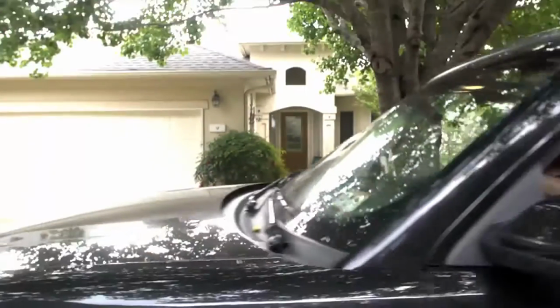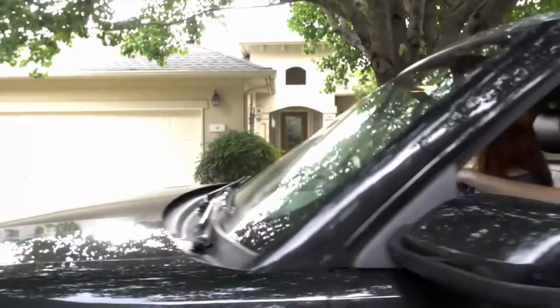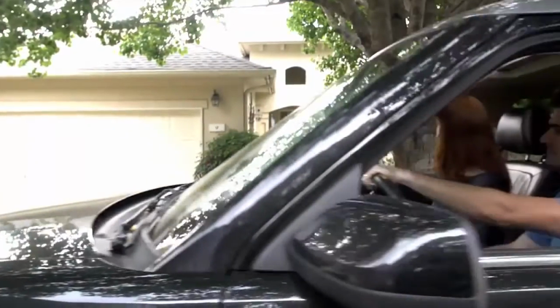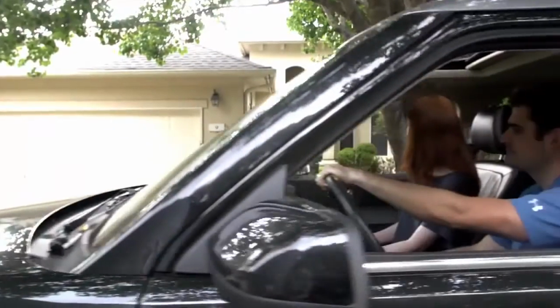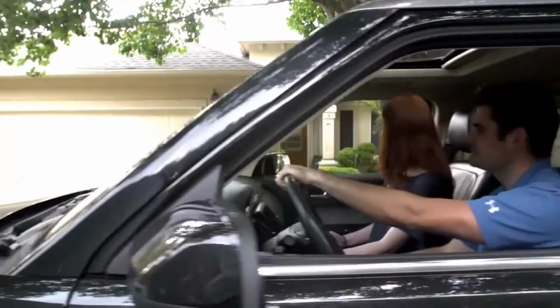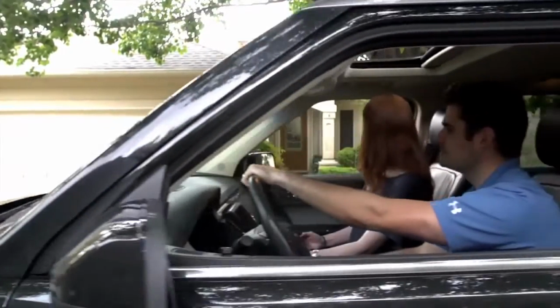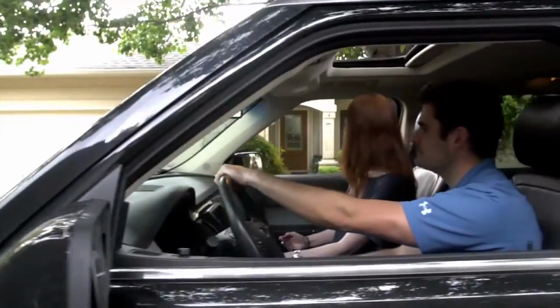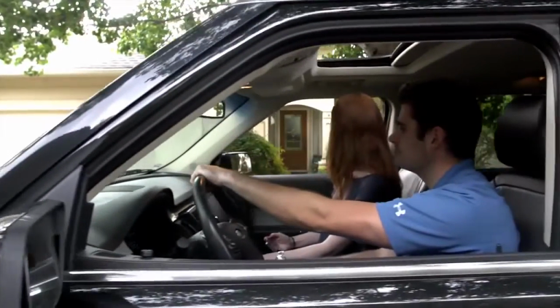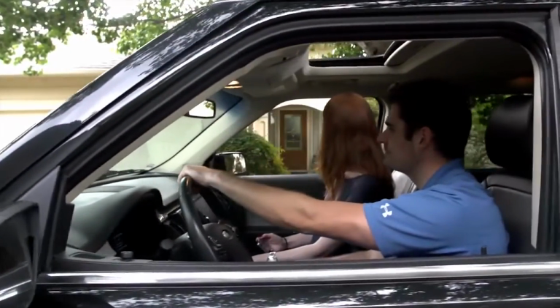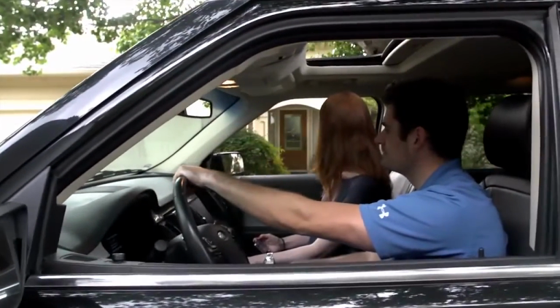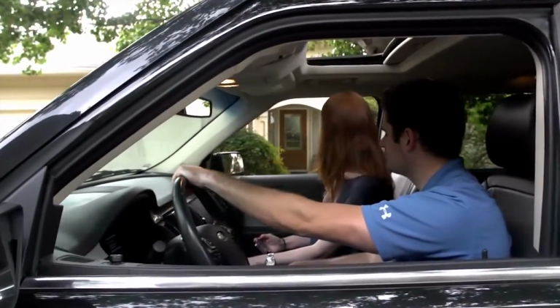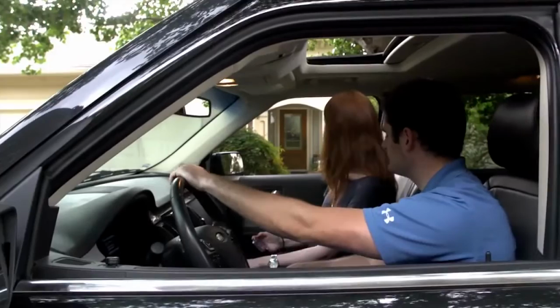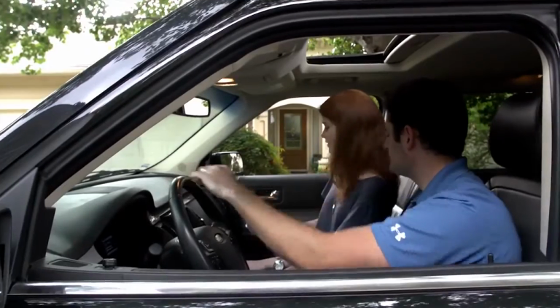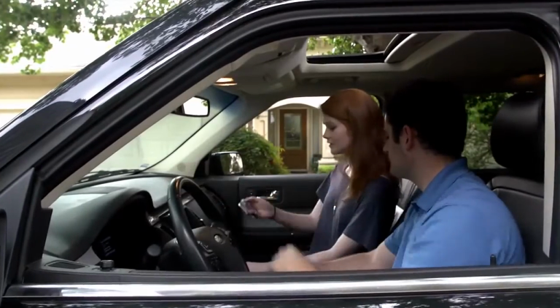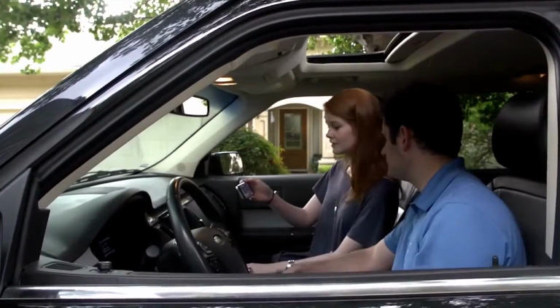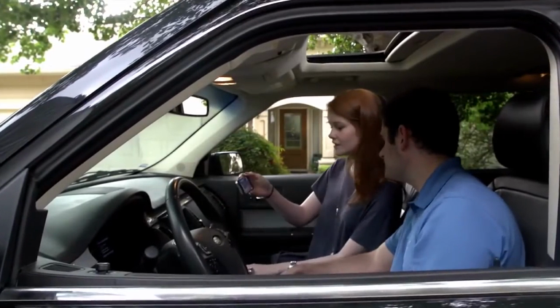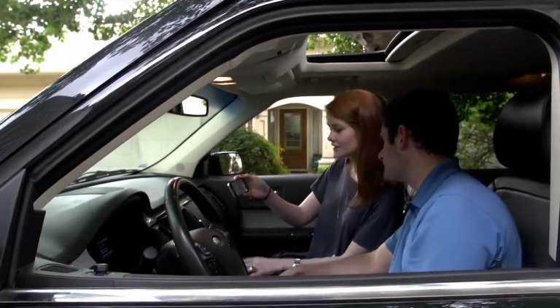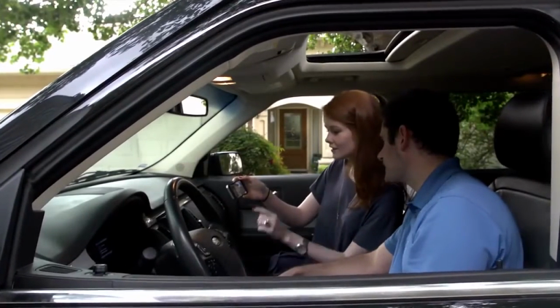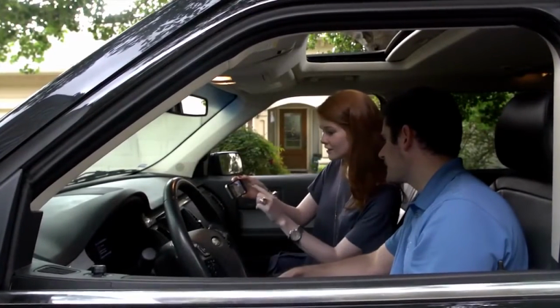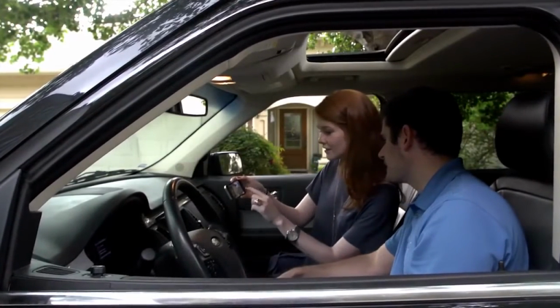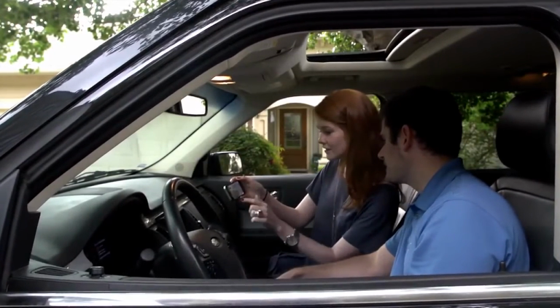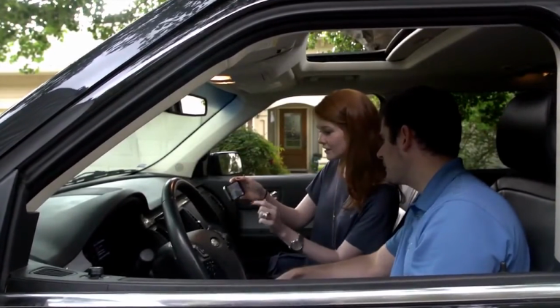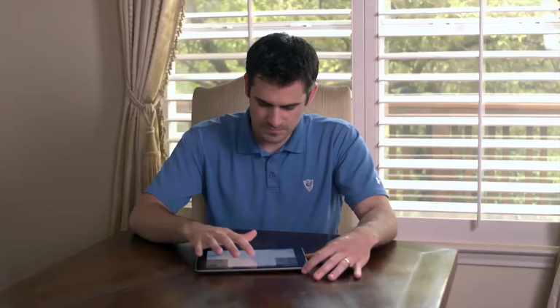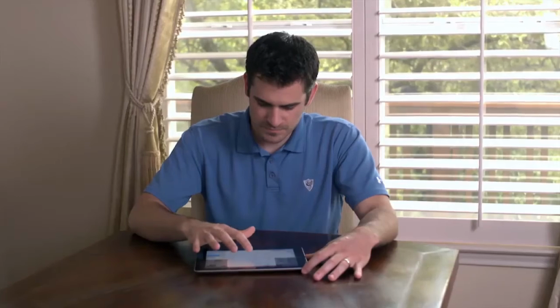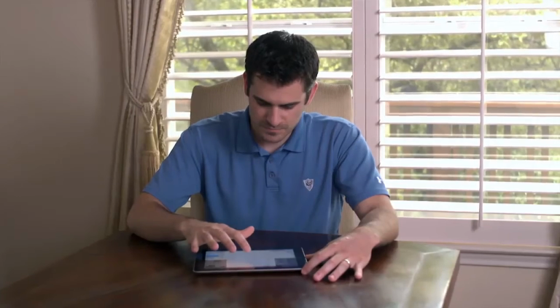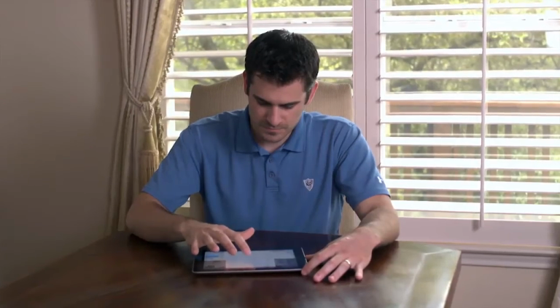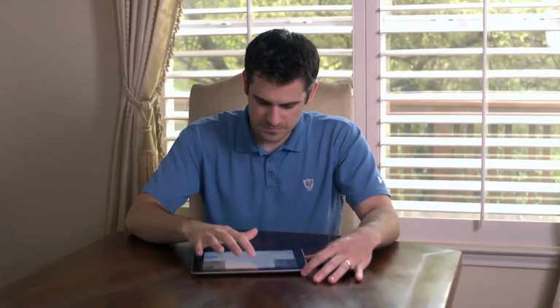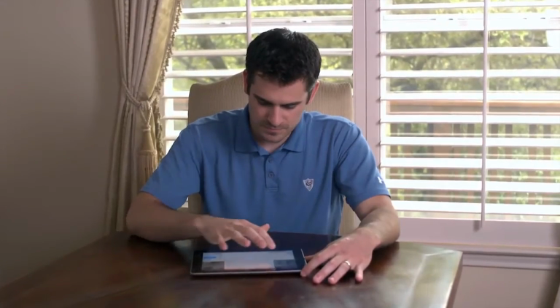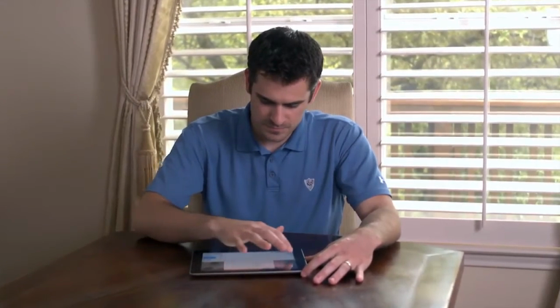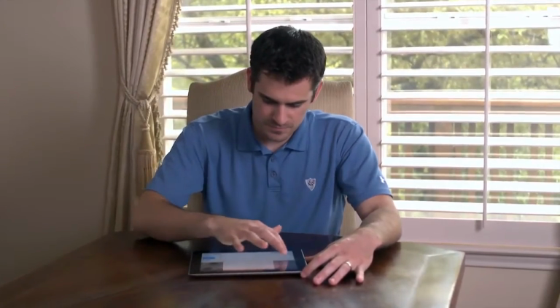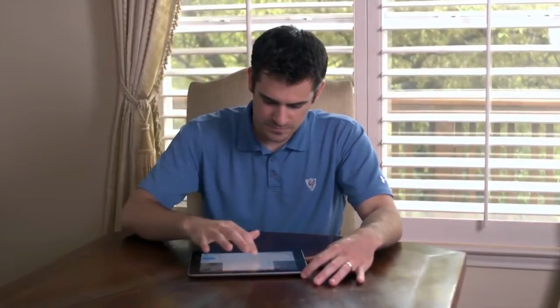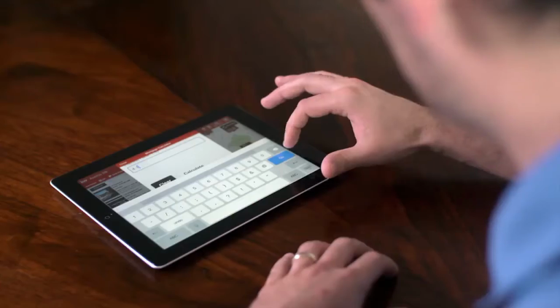This app allows us to connect so I can provide you with a great service faster. You can also estimate your home loans with the mortgage calculator.